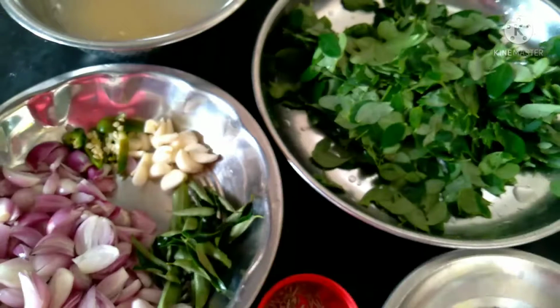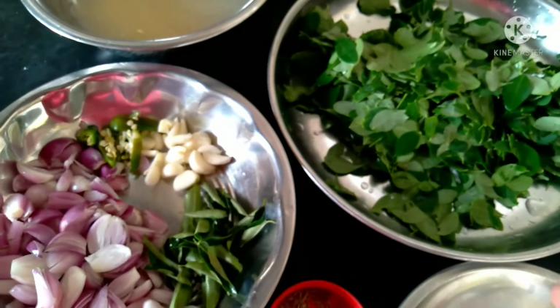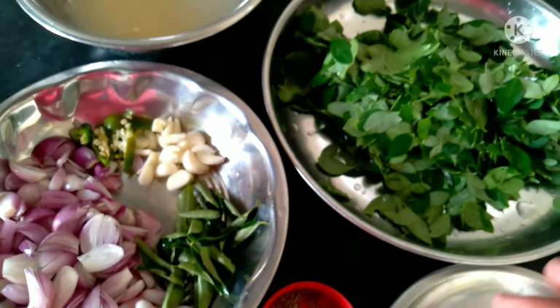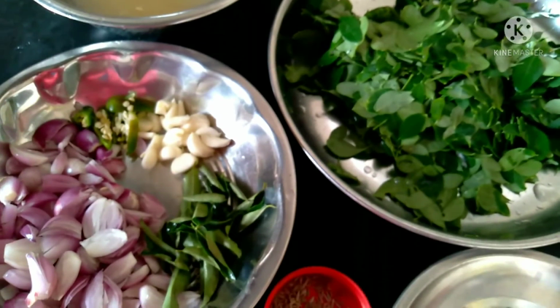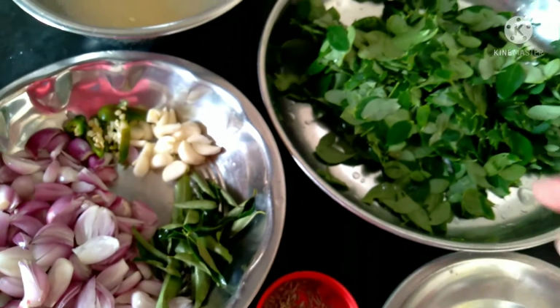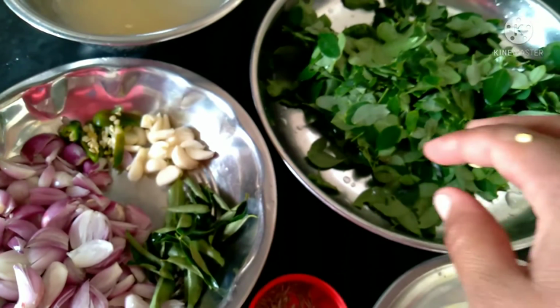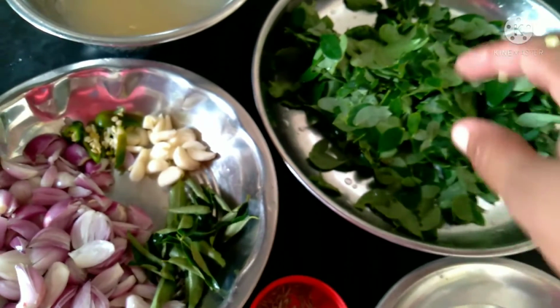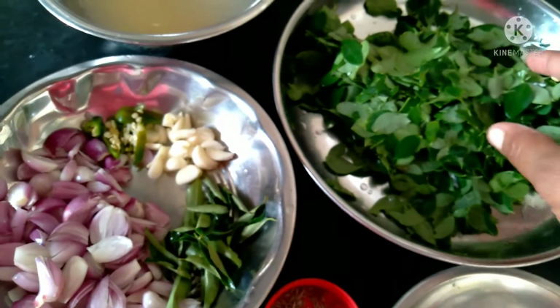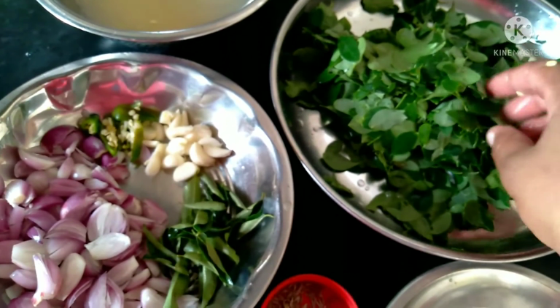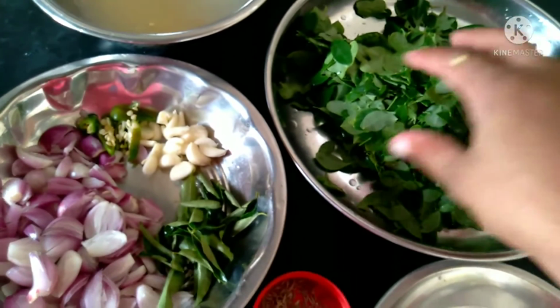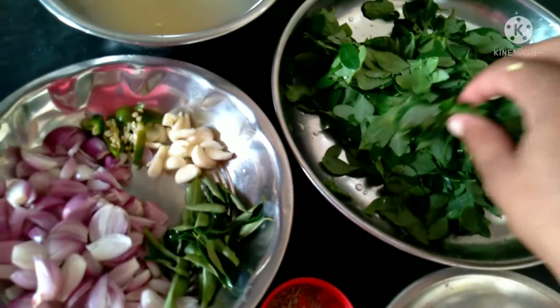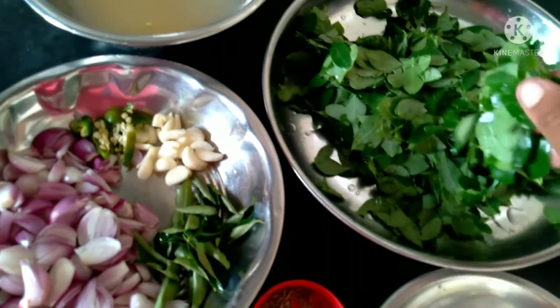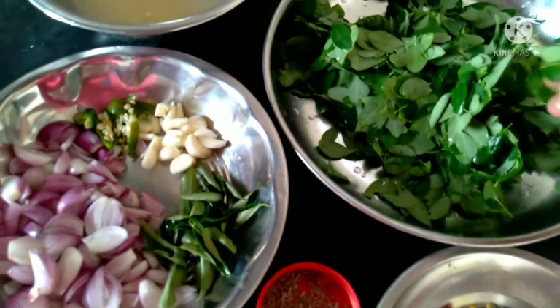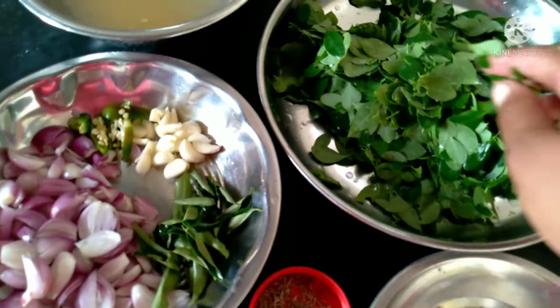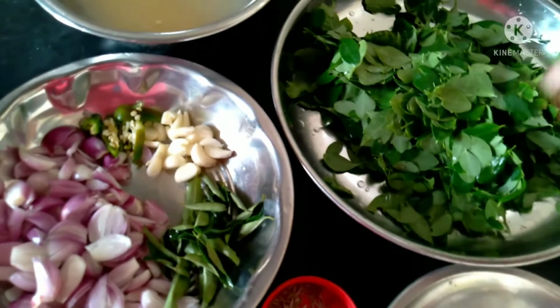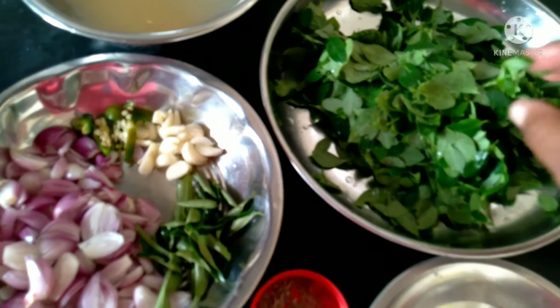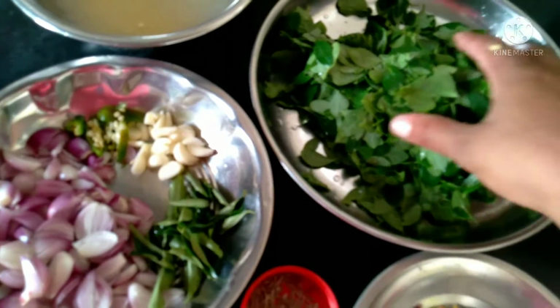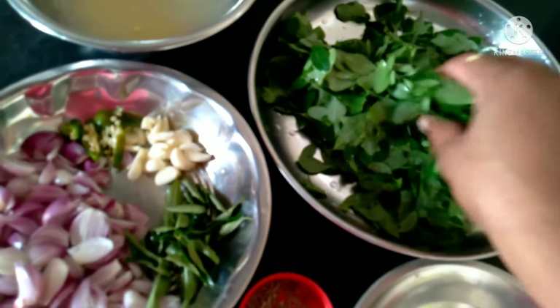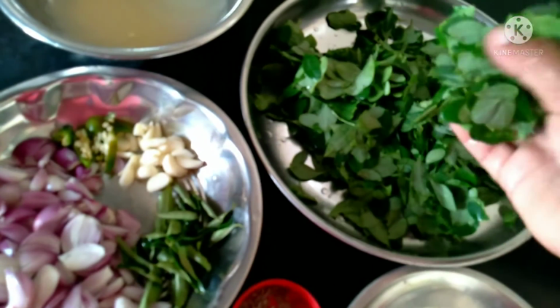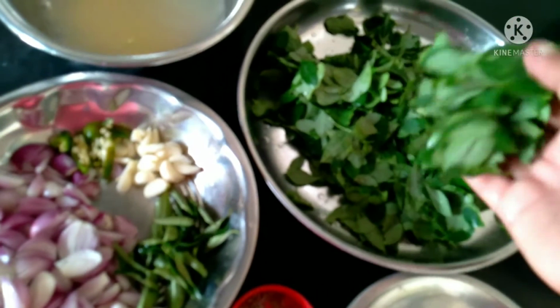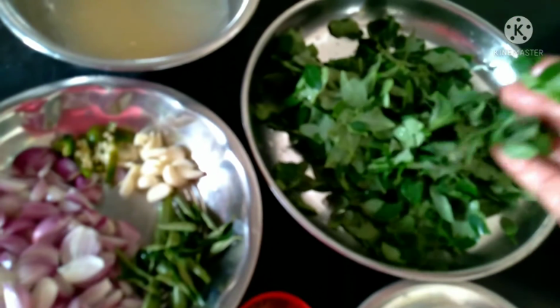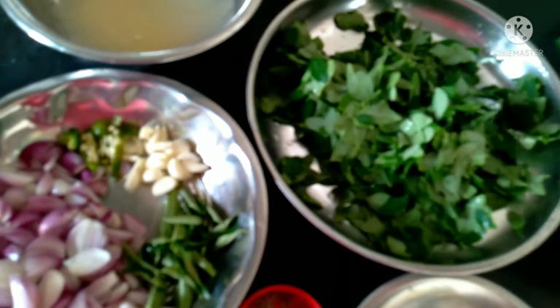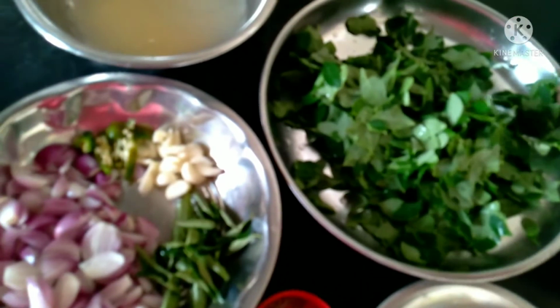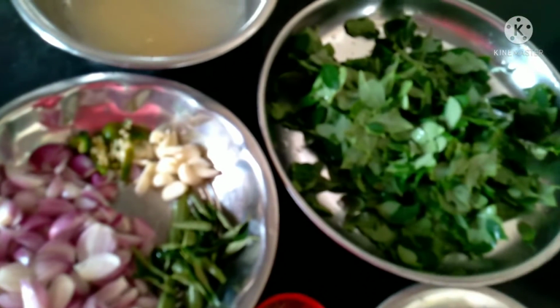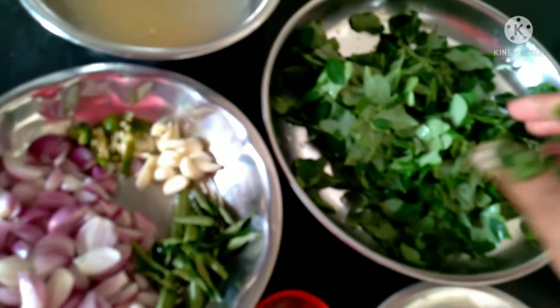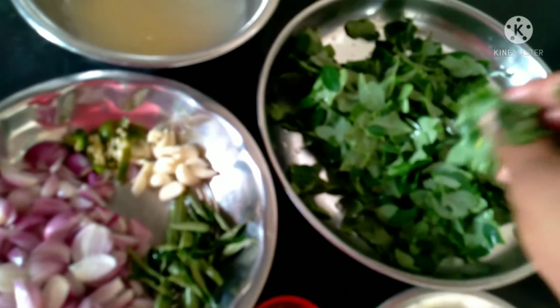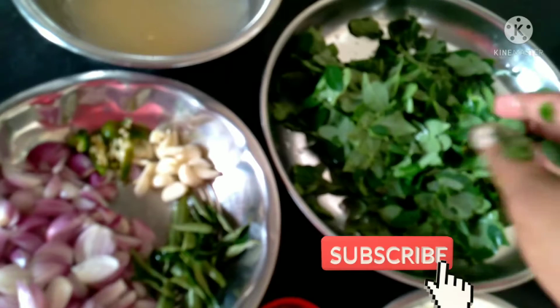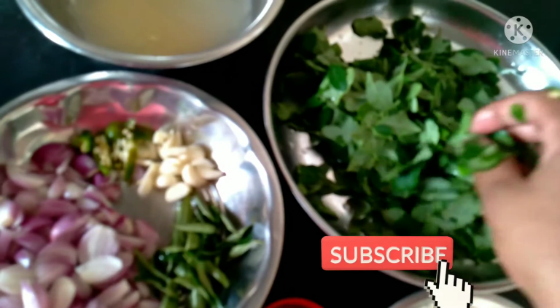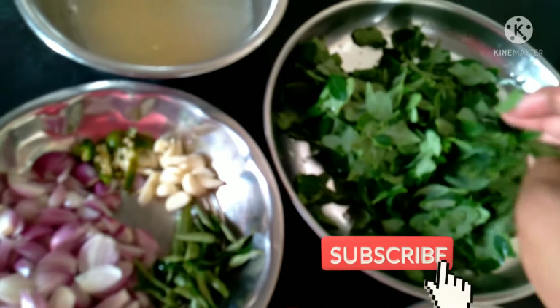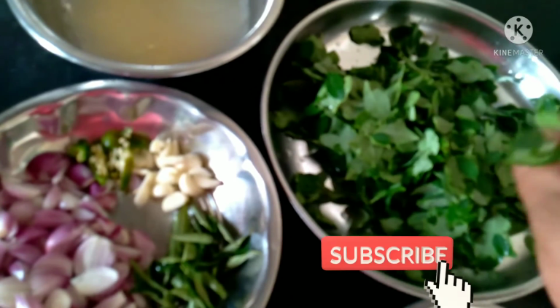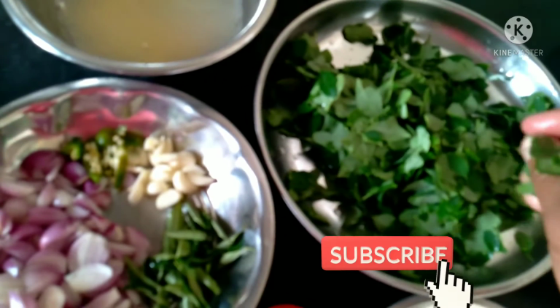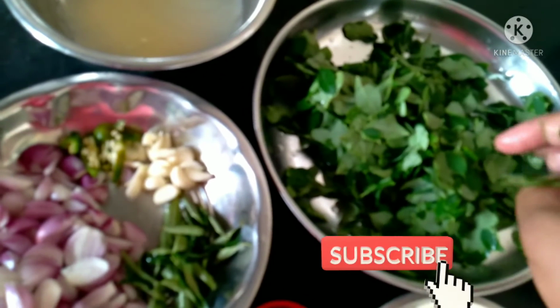Hi friends, I will take a bite of the rice in the video. This is a very sweet video. This is very sweet.